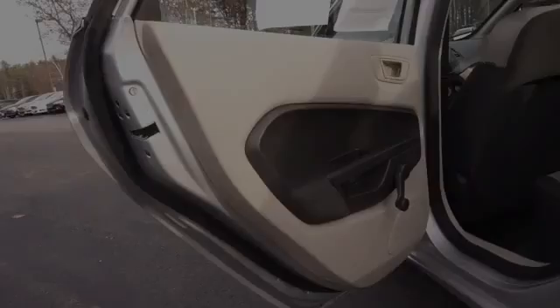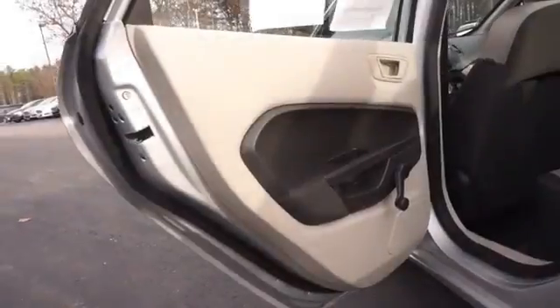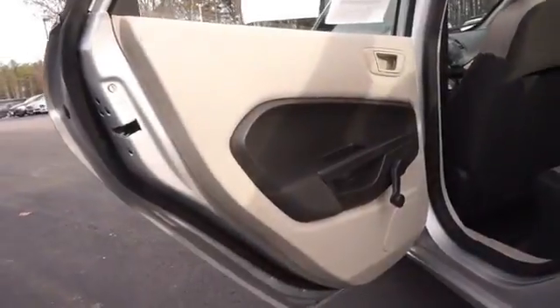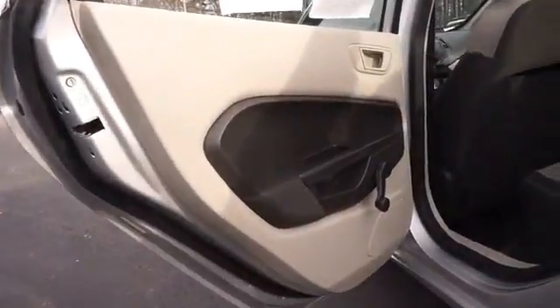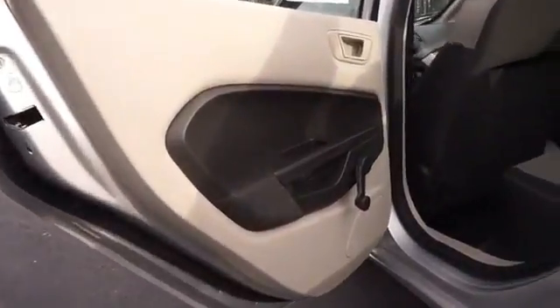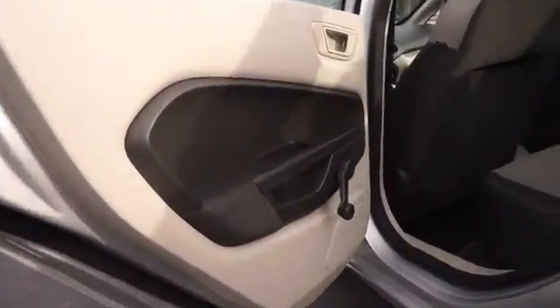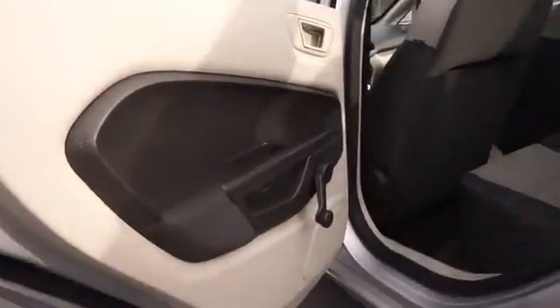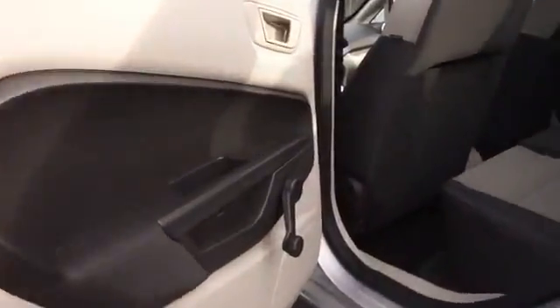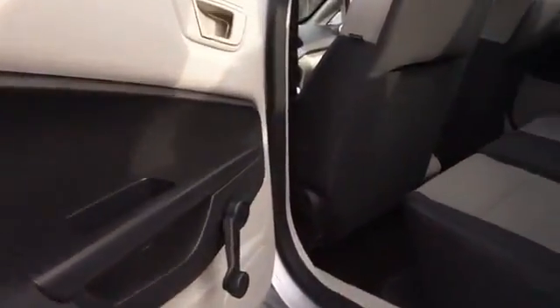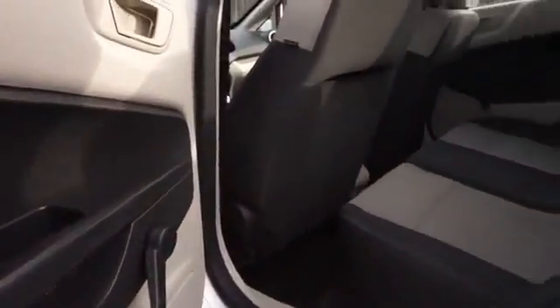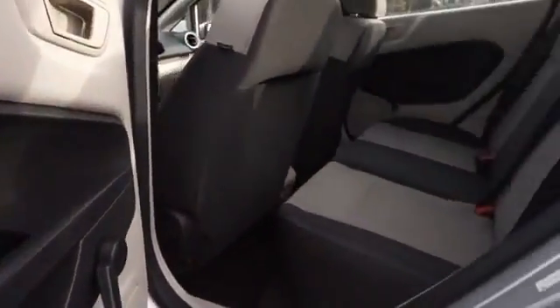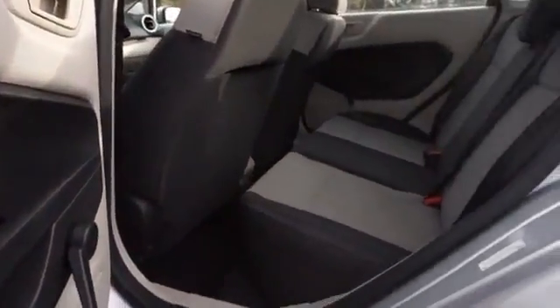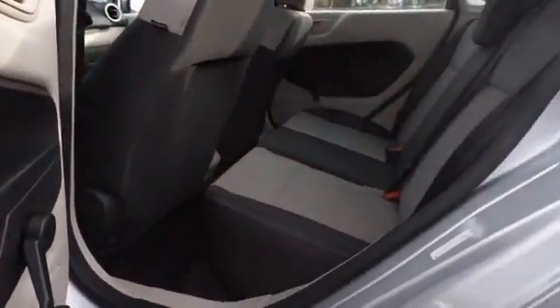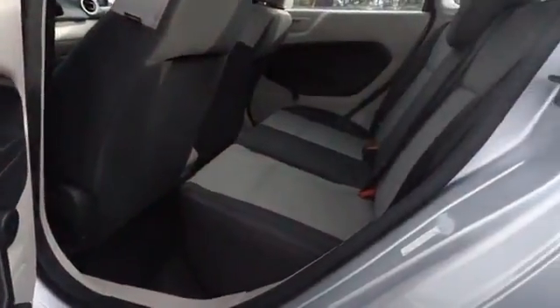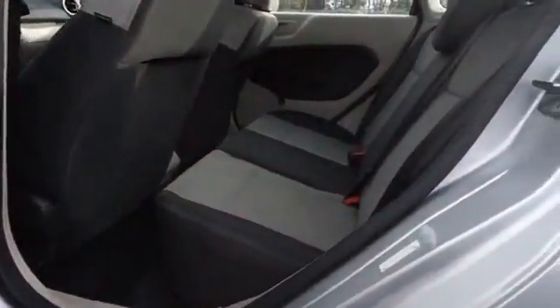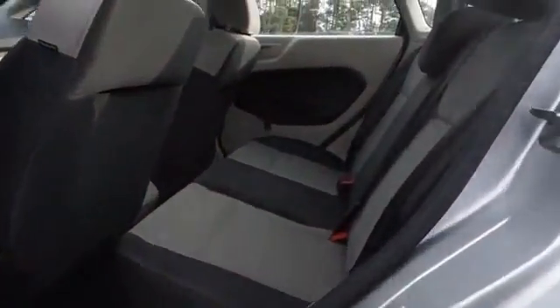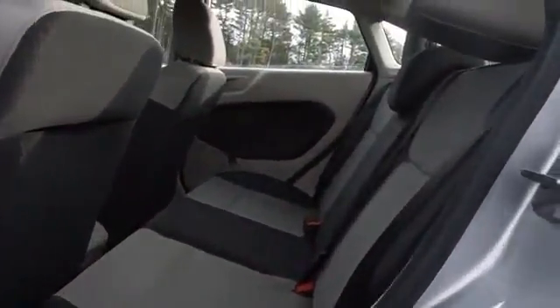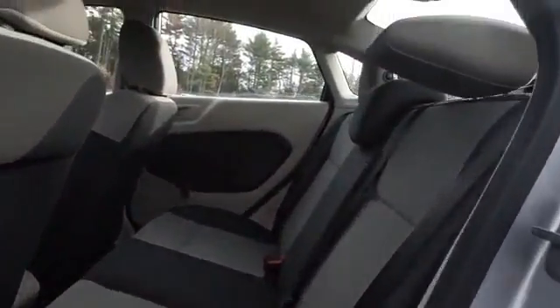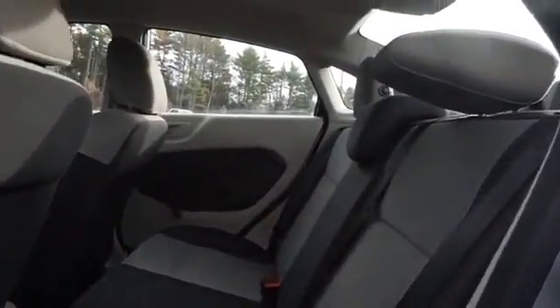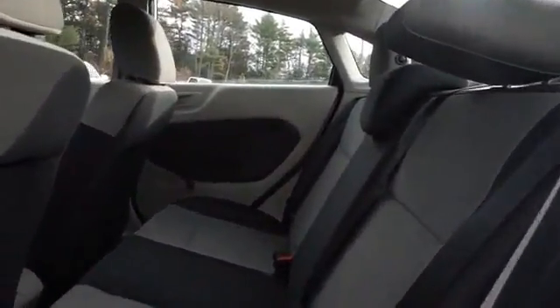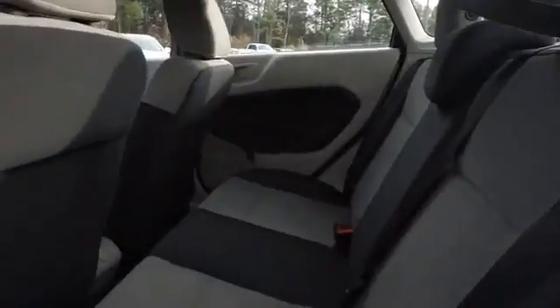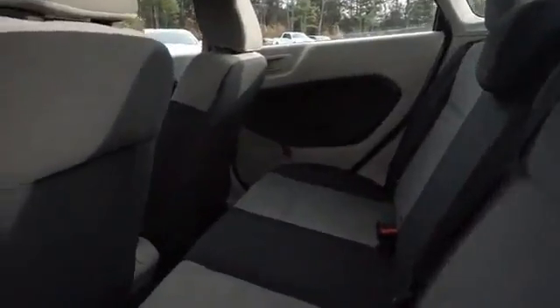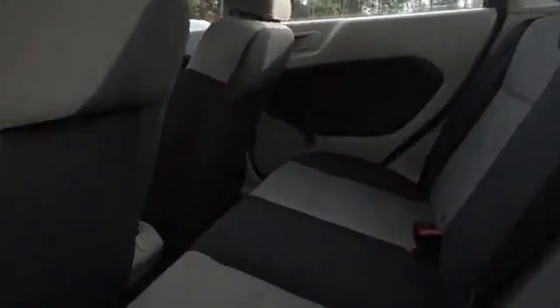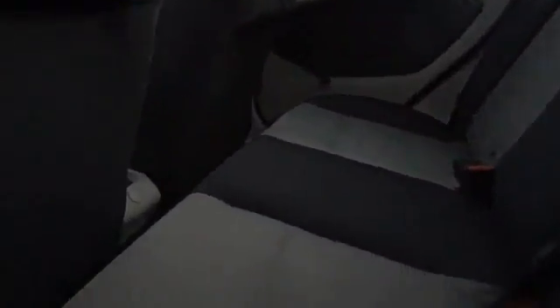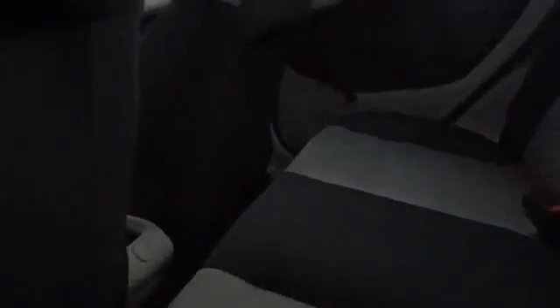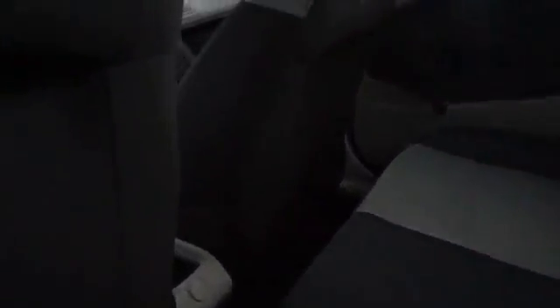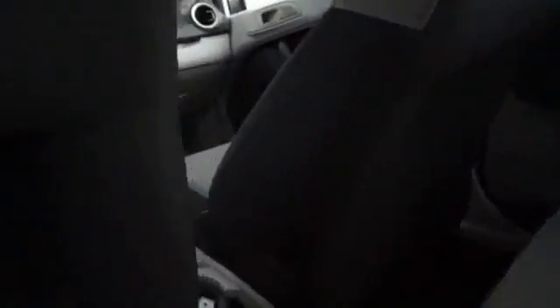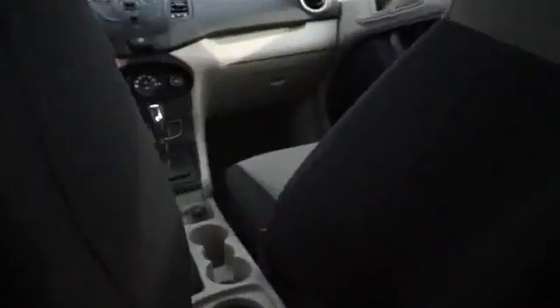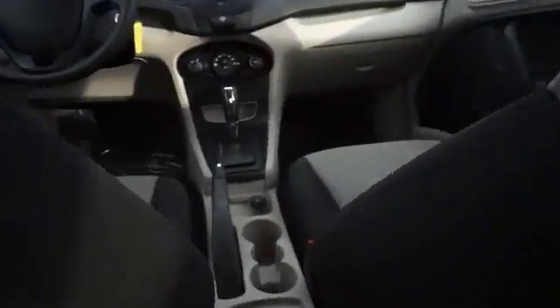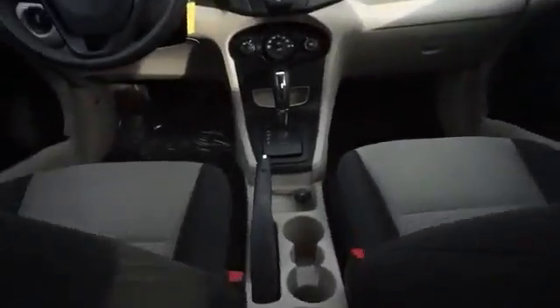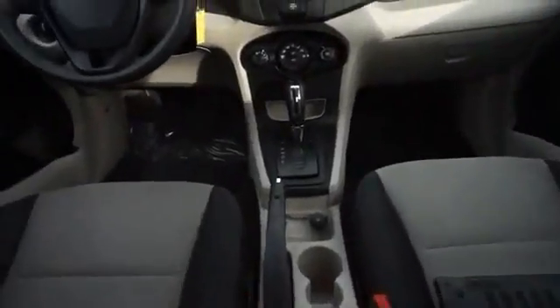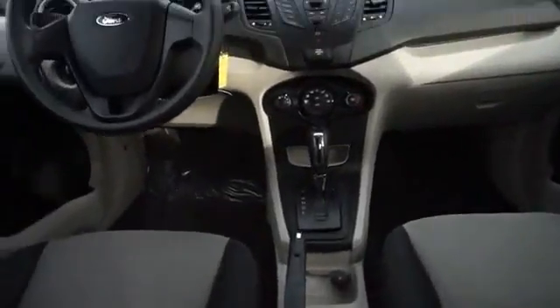Inside you'll find a premium sound system, driver airbag, side airbags, a trip computer, air conditioning, power door locks, power steering, and AM-FM stereo.